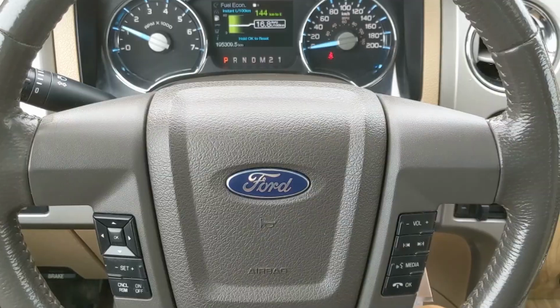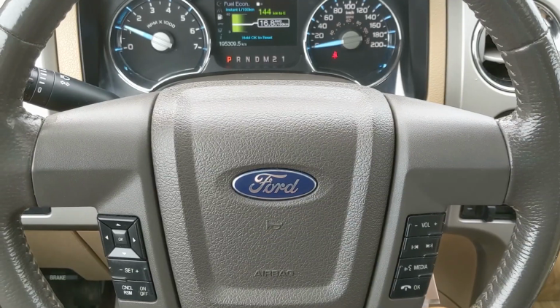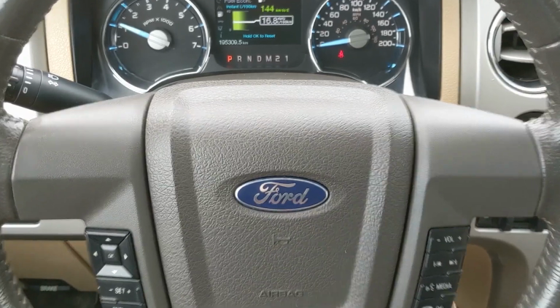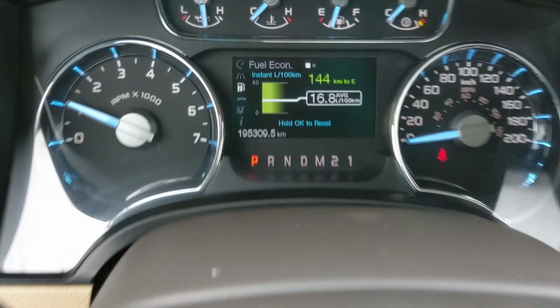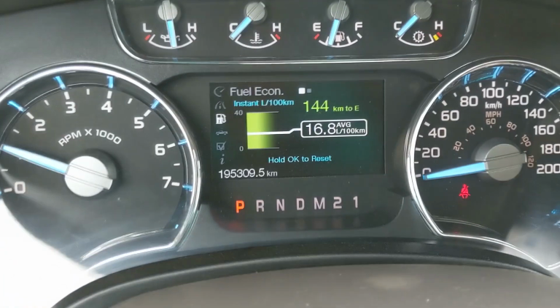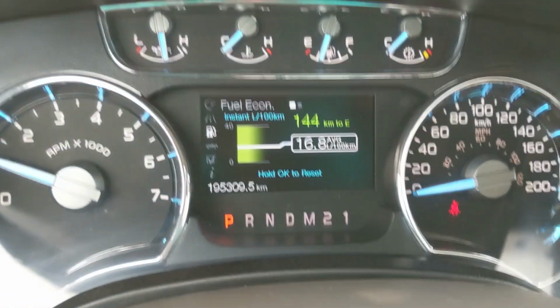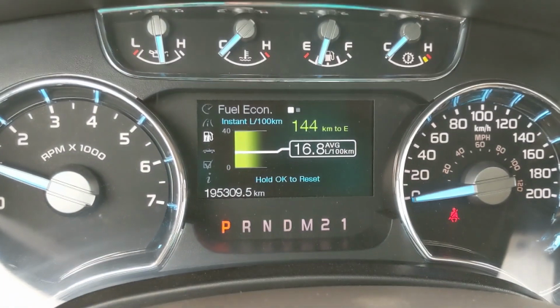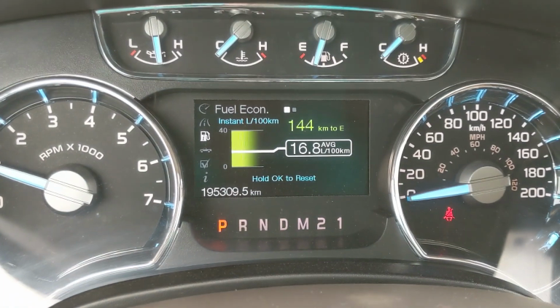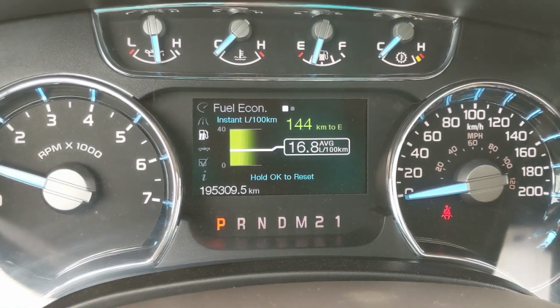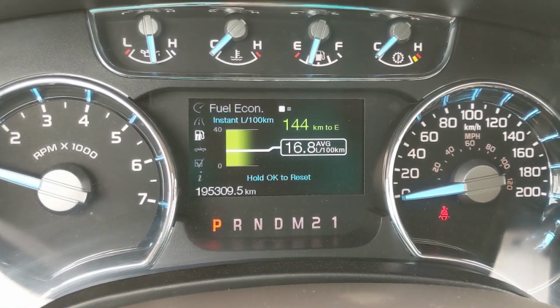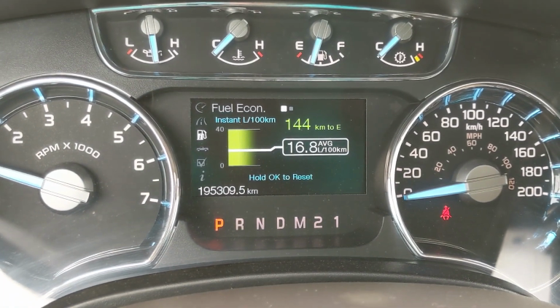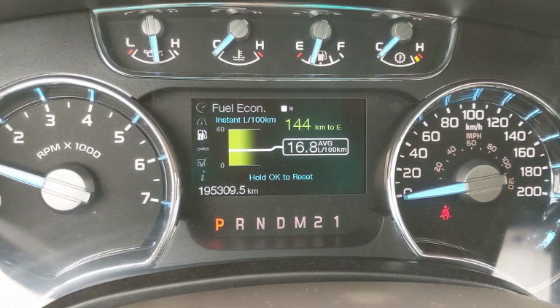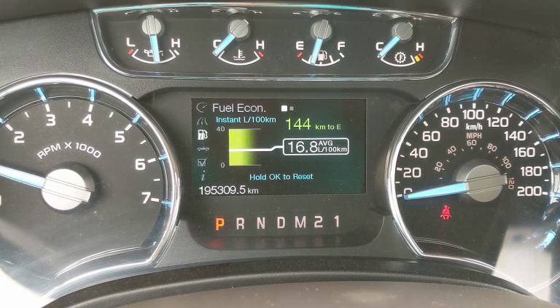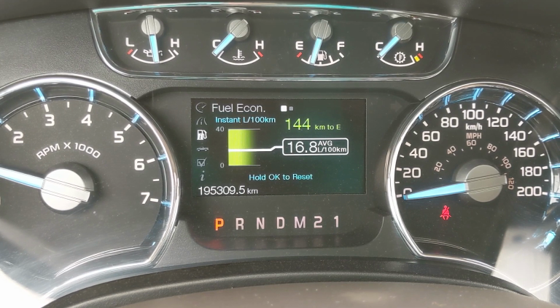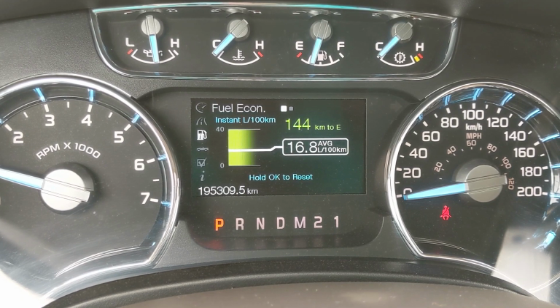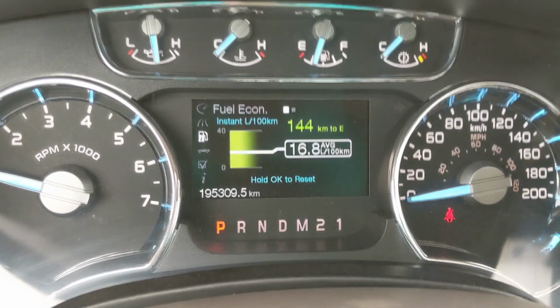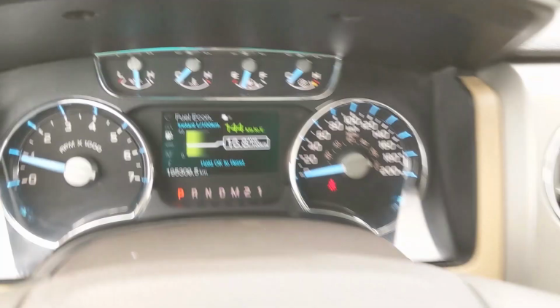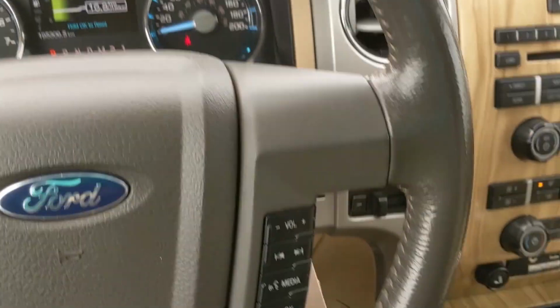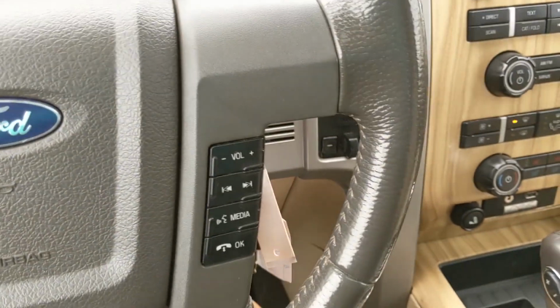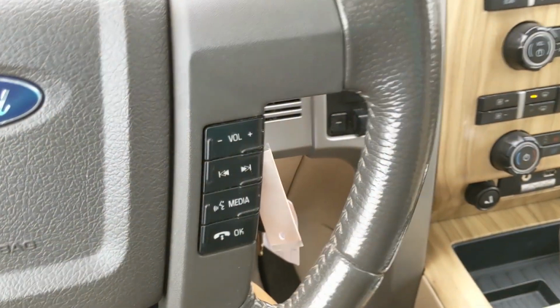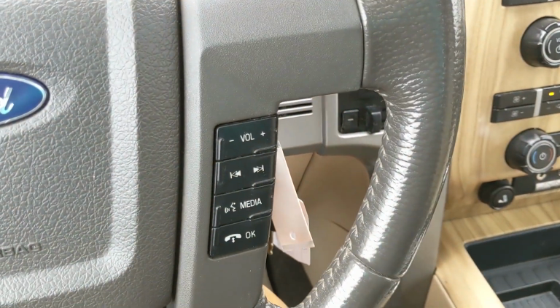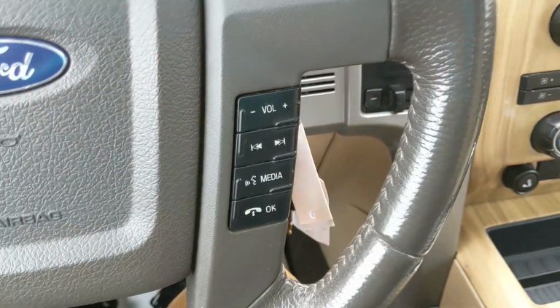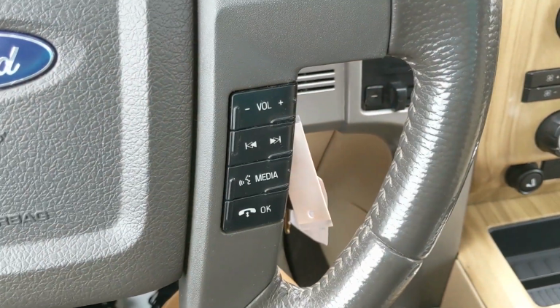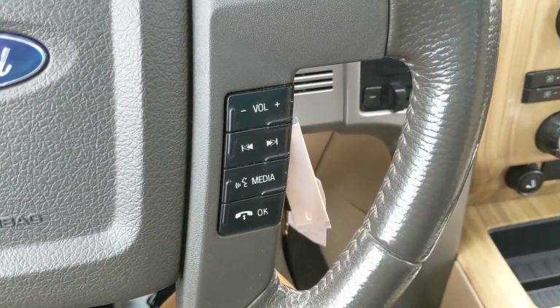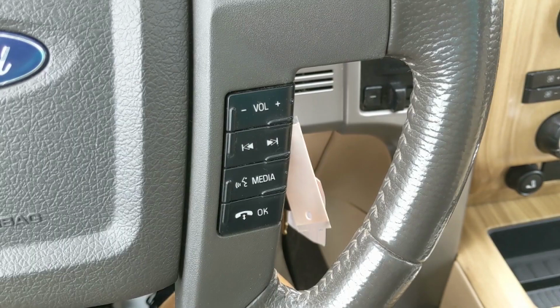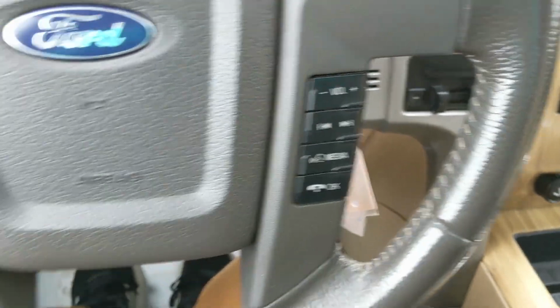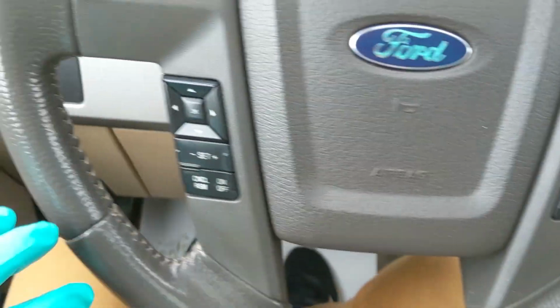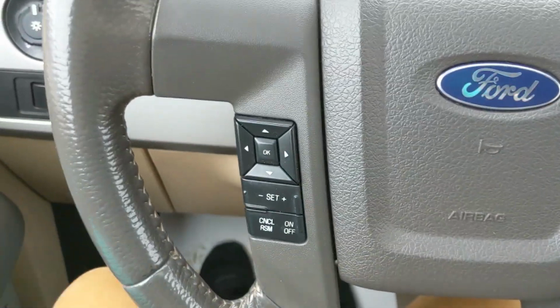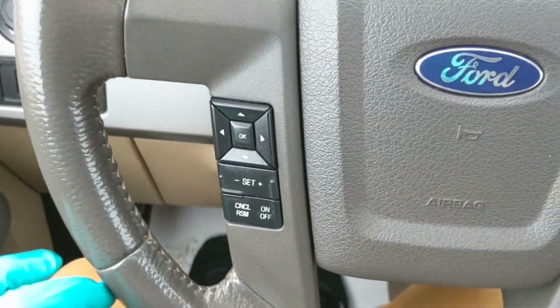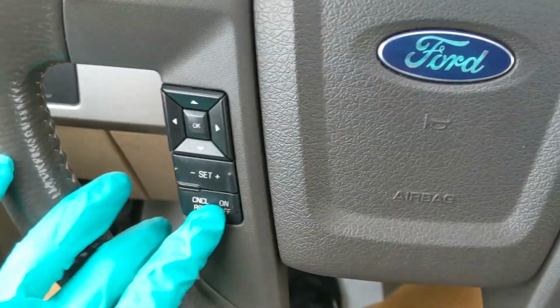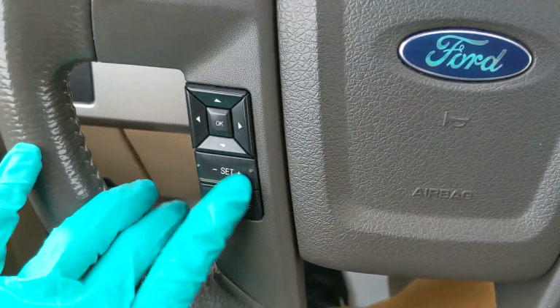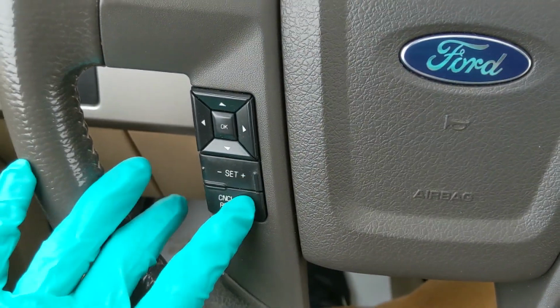Now sitting in the truck with it running, you can see it's sitting at 195,309 kilometers. Moving down to the steering wheel, on the right-hand side you have your hands-free phone and radio controls, and on the left-hand side you have your cruise control buttons.